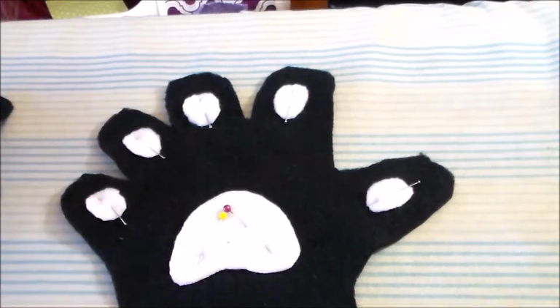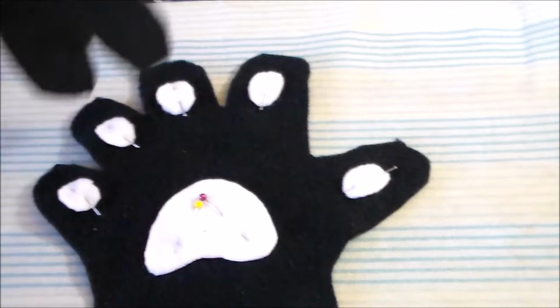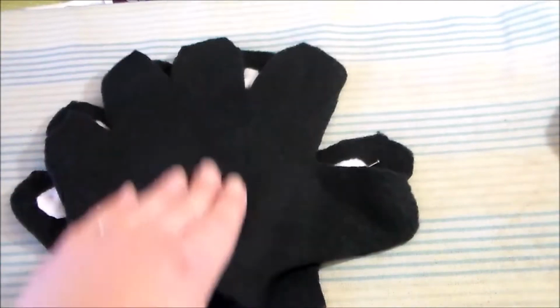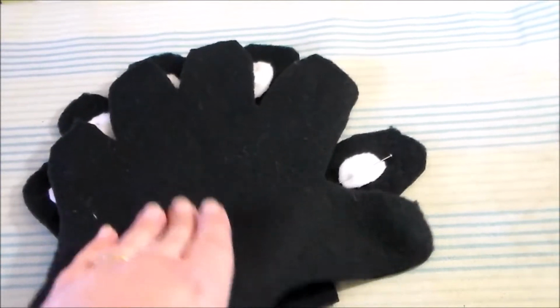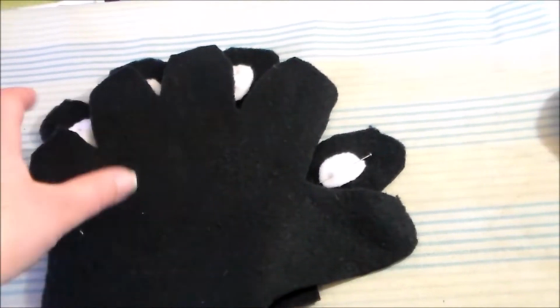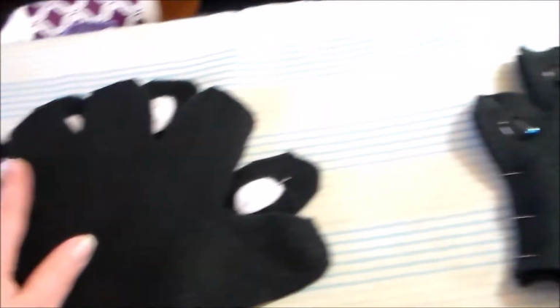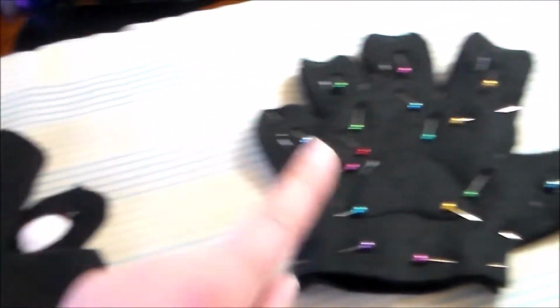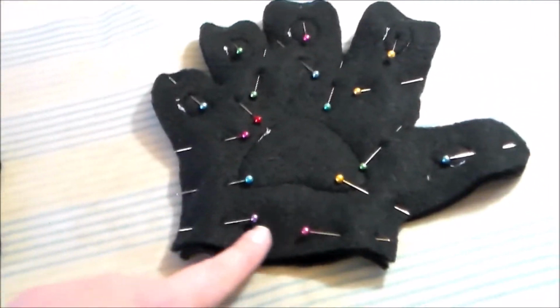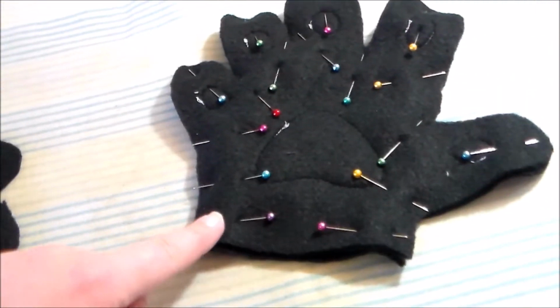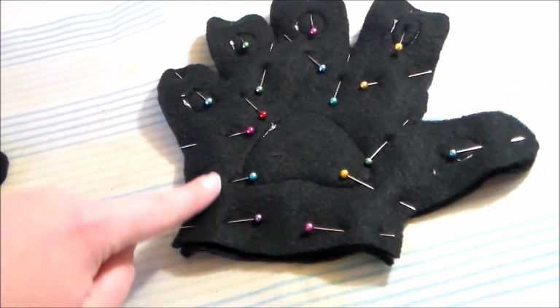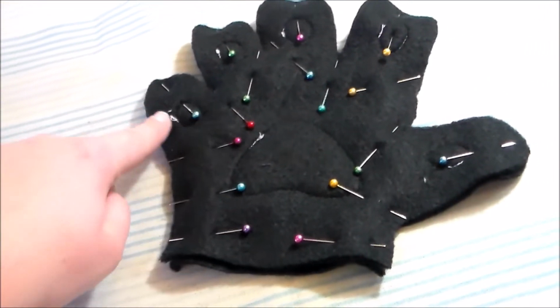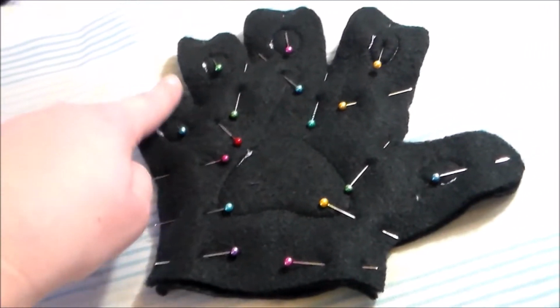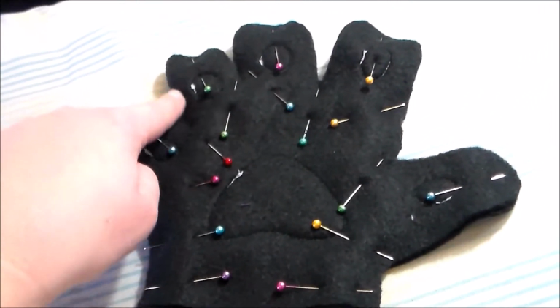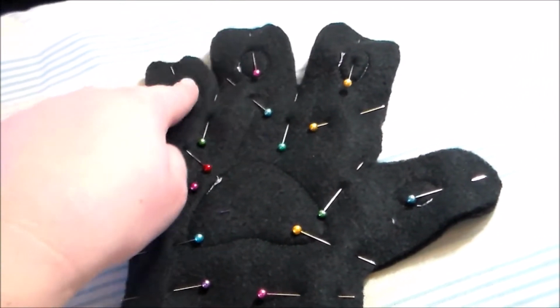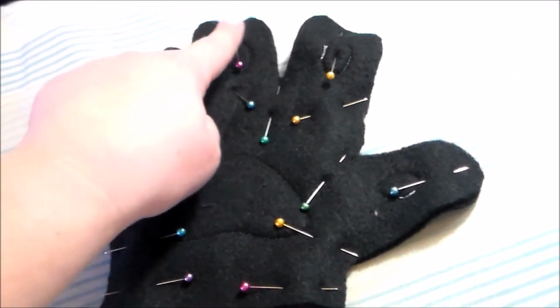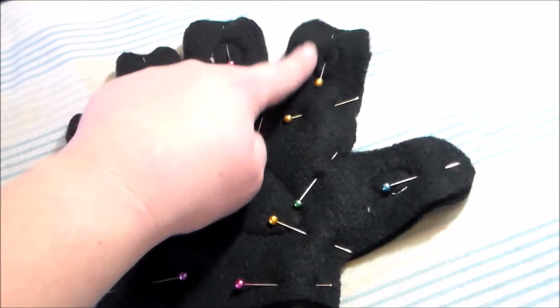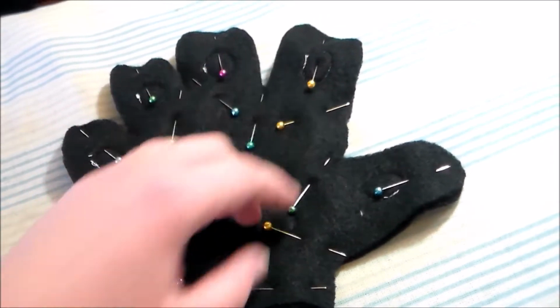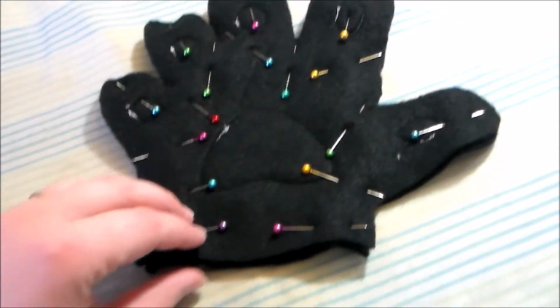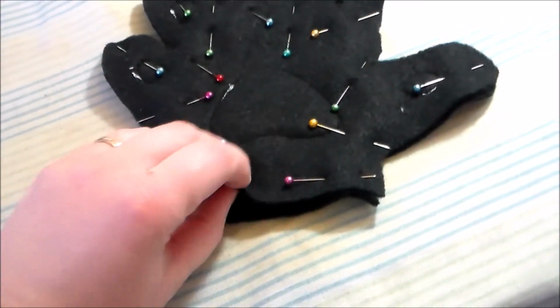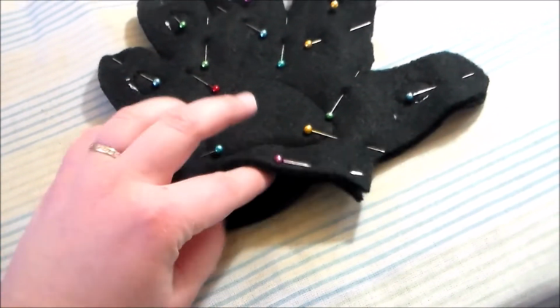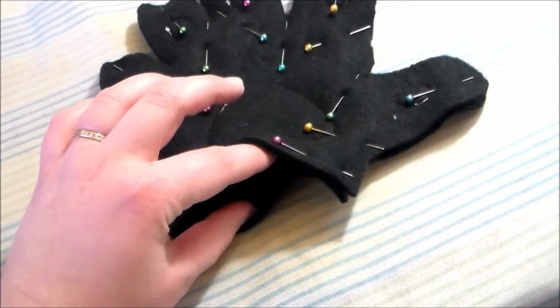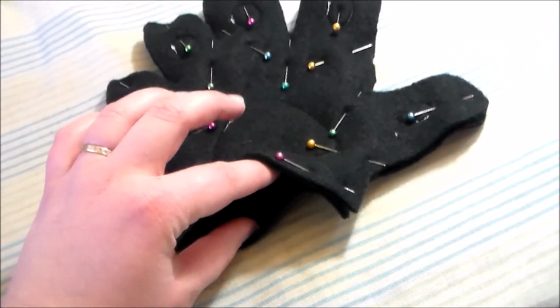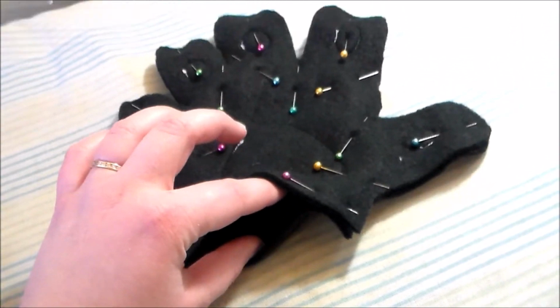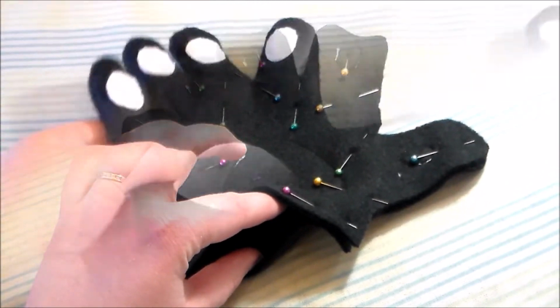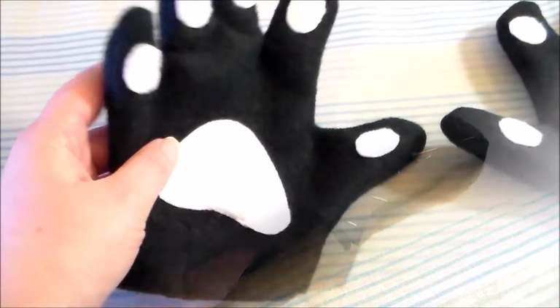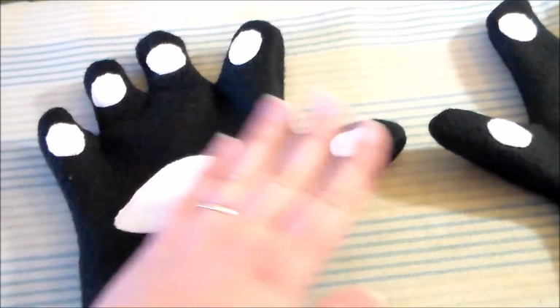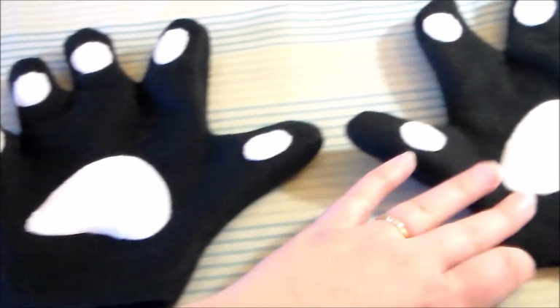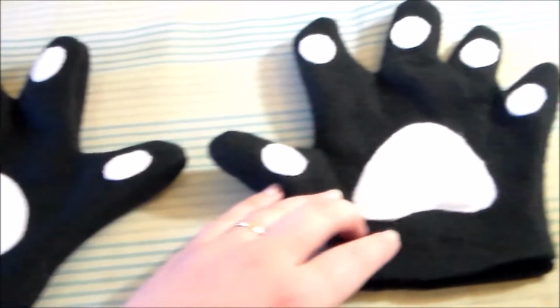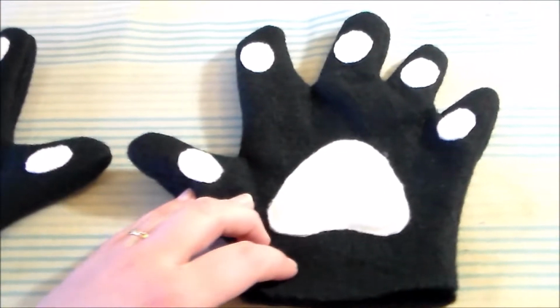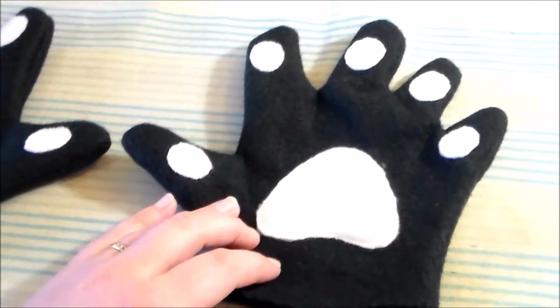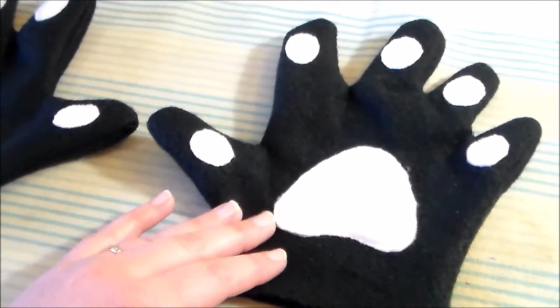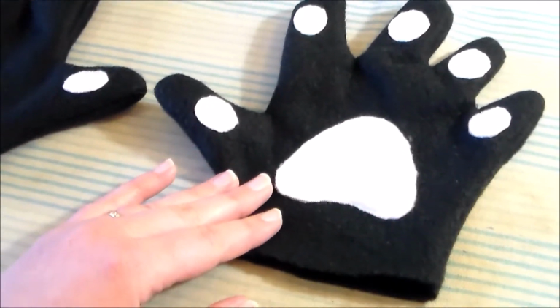Then we're going to put right sides together and sew them together all along the outer edge, leaving the bottom open. Turn them right side out, and now we have the base paws.